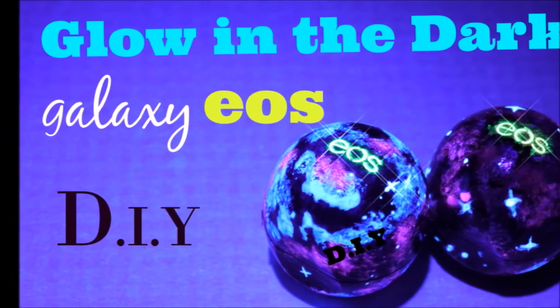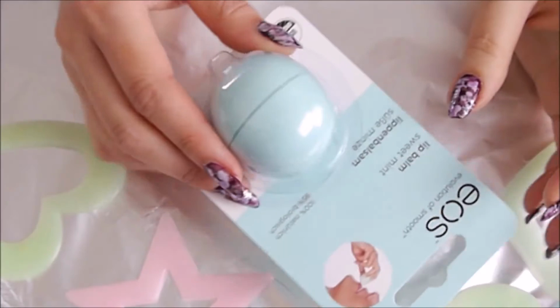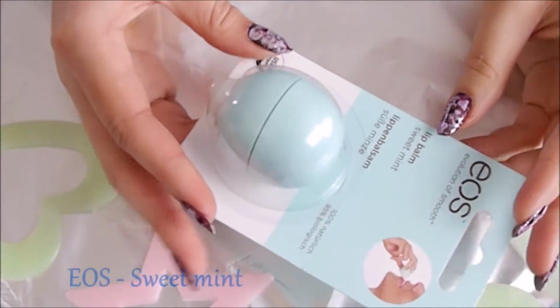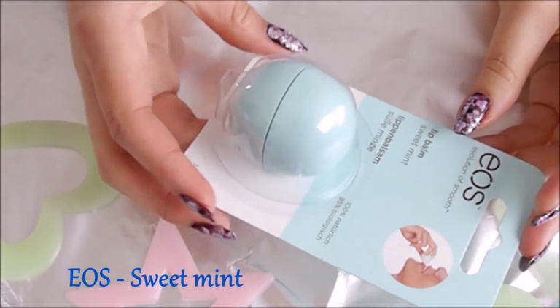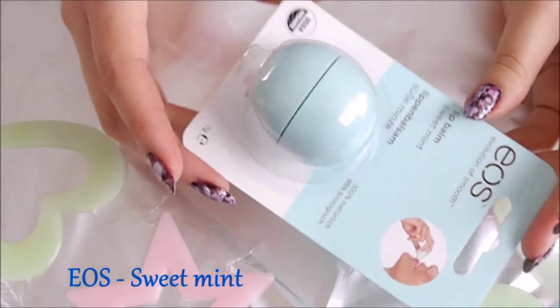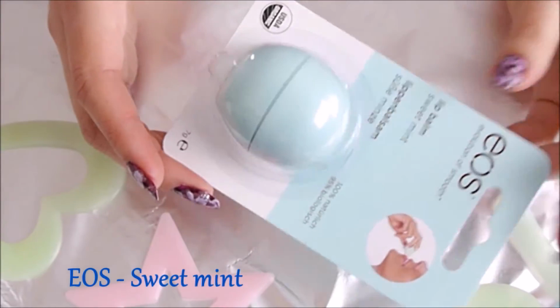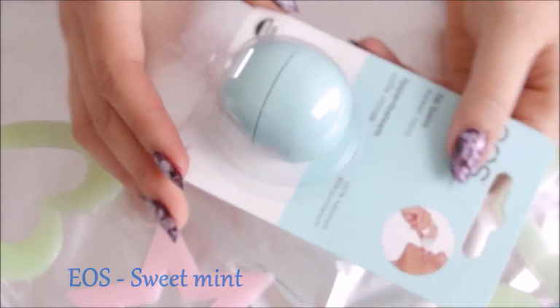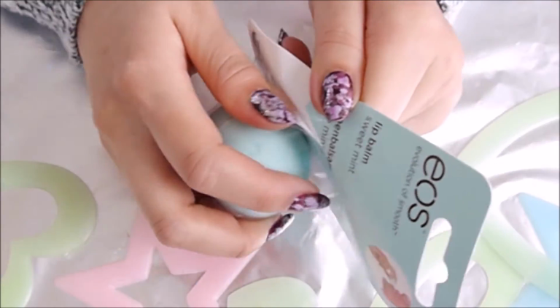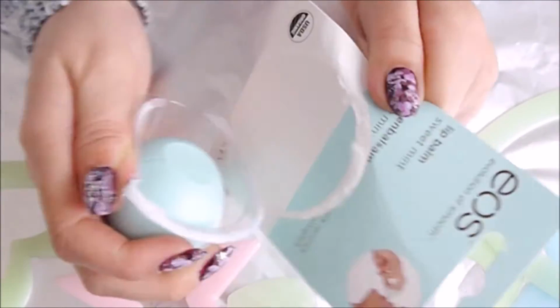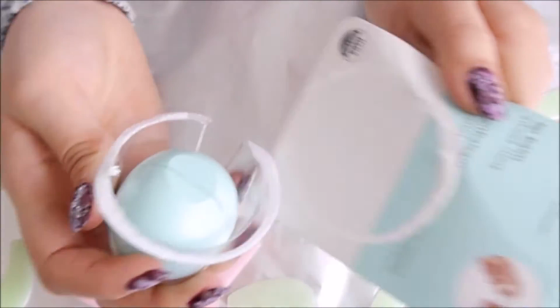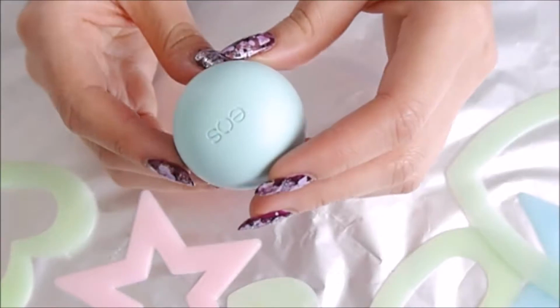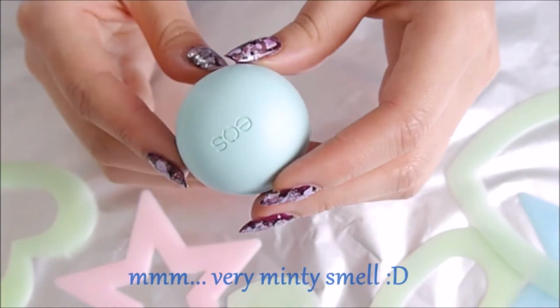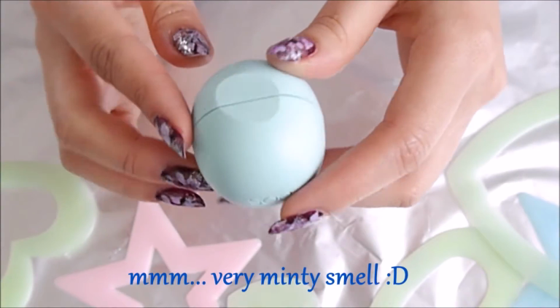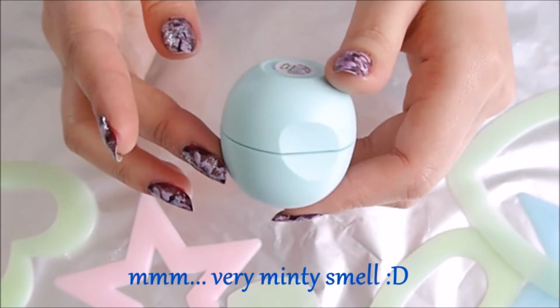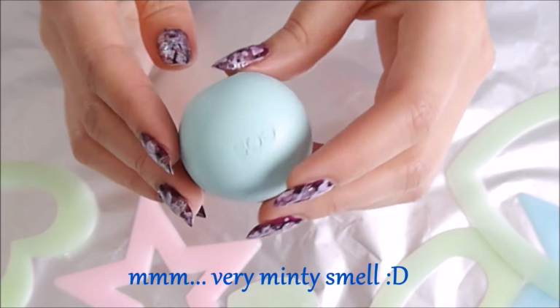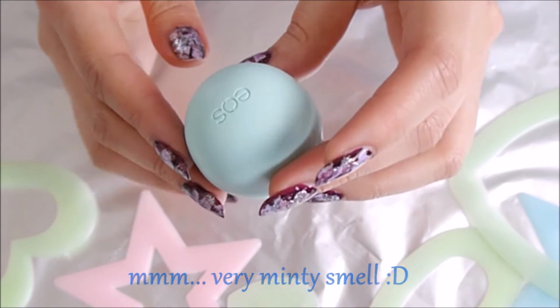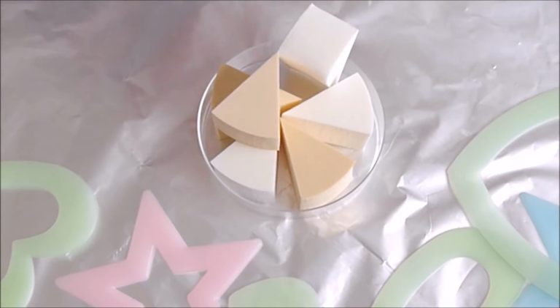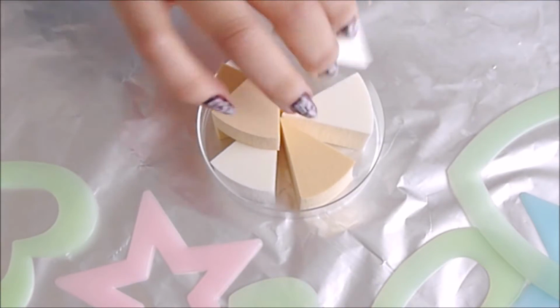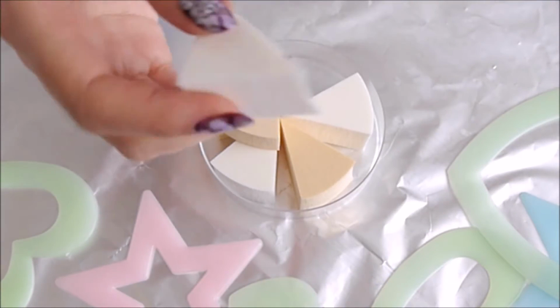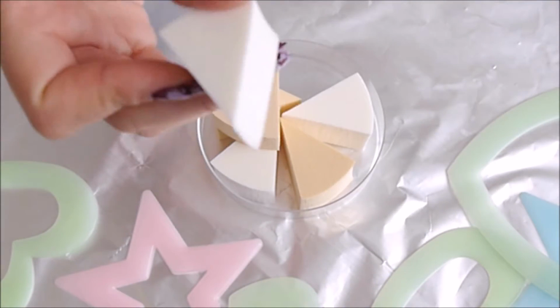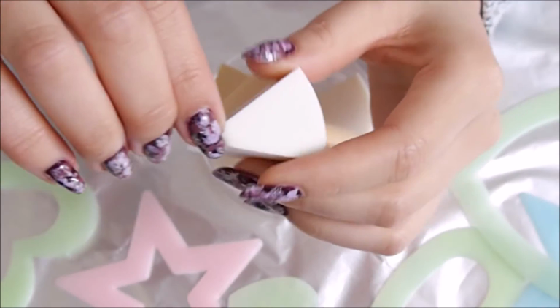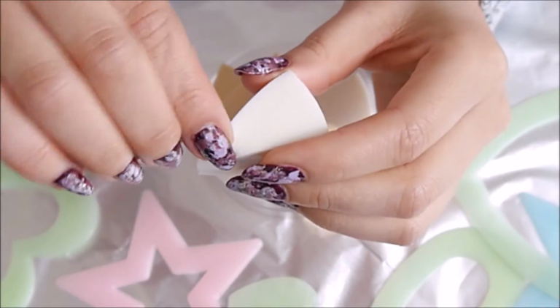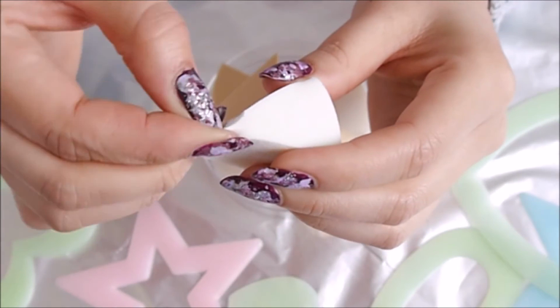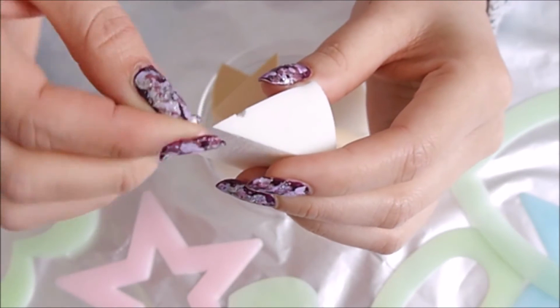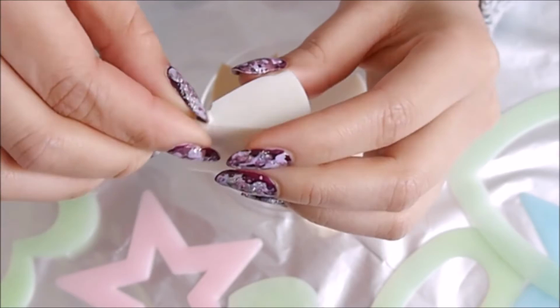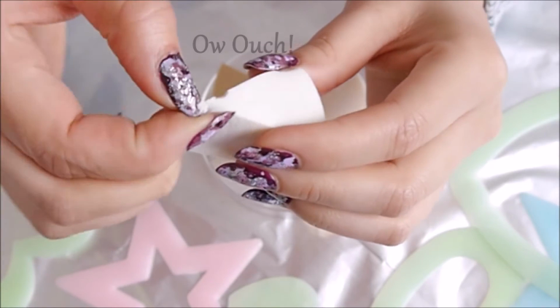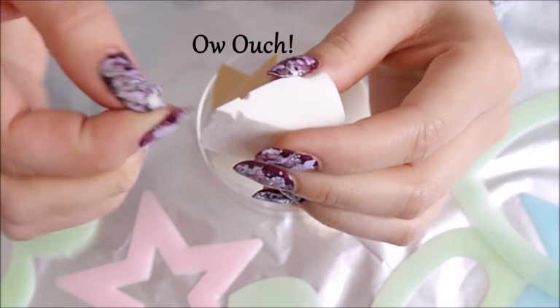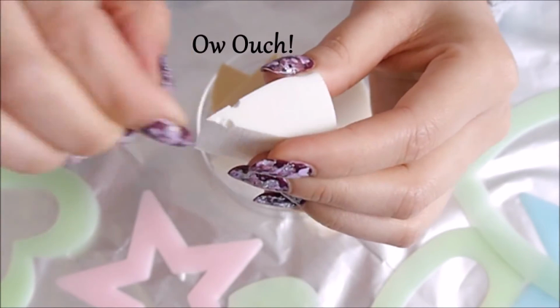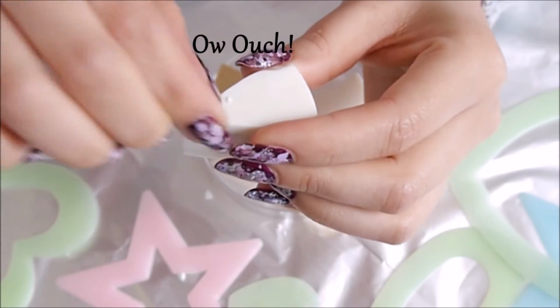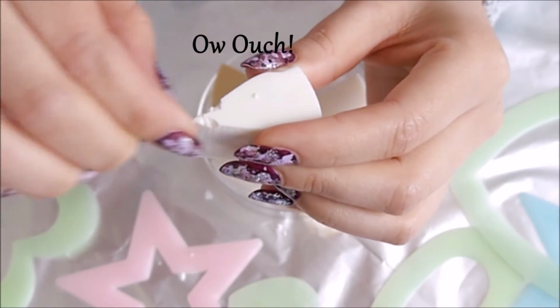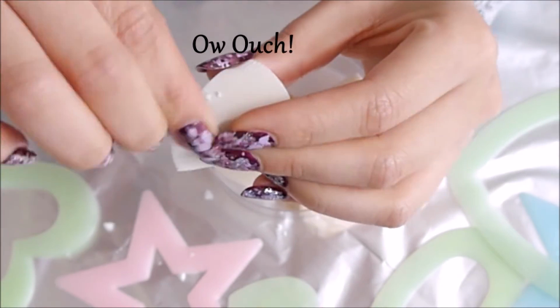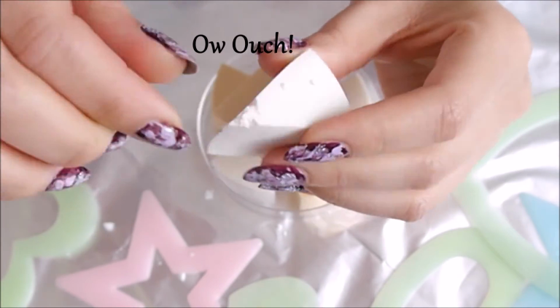I bought this minty green EOS from the local drugstore for this design and it smells amazing! Next you'll need a sponge for dabbing — in this case I just used my makeup sponge and pinched it to give some rock texture to it.